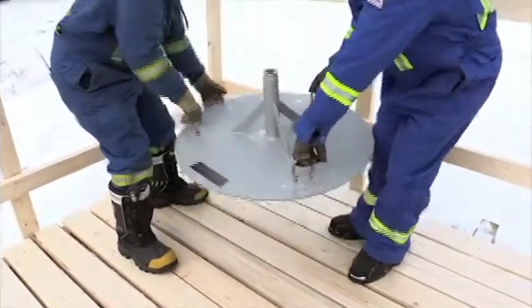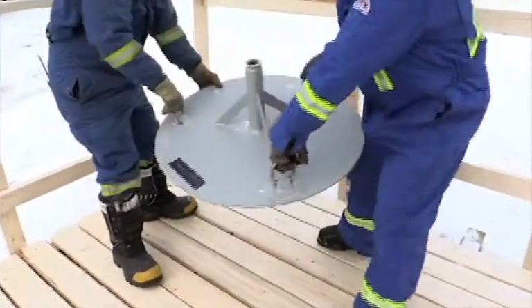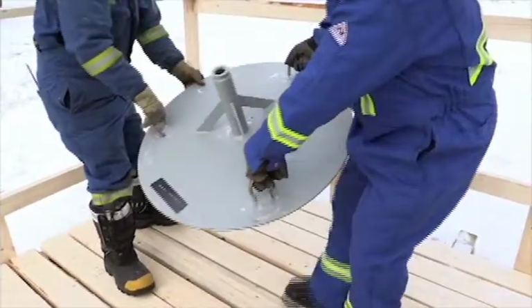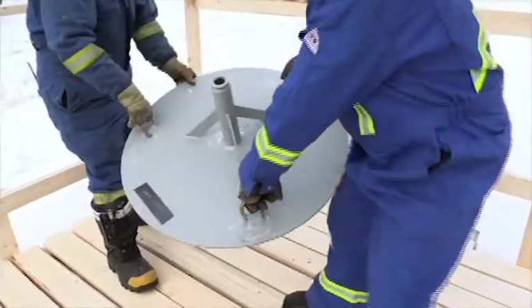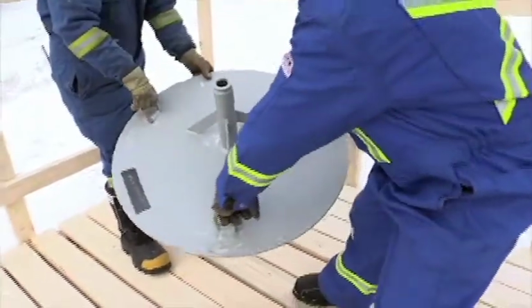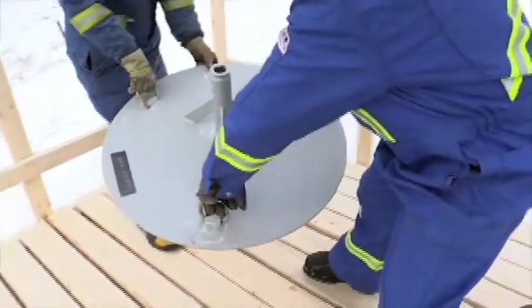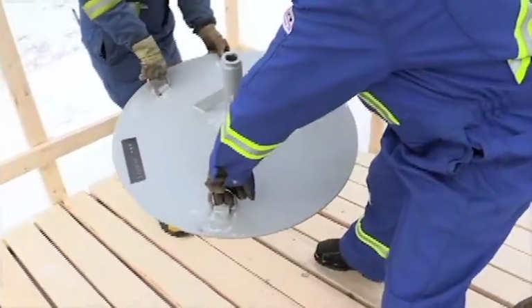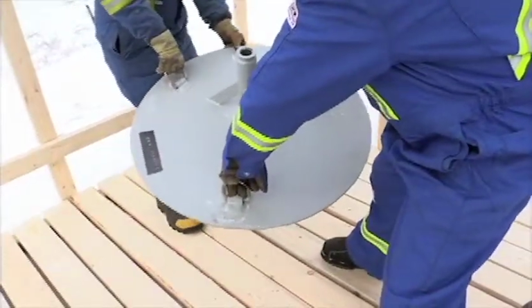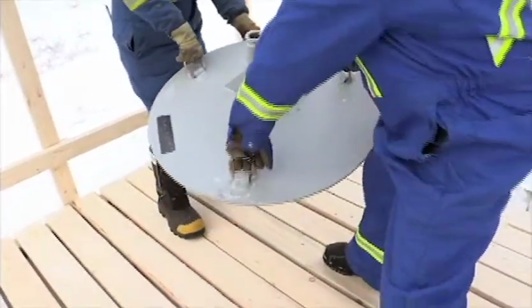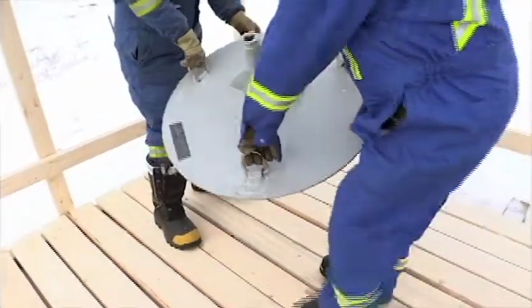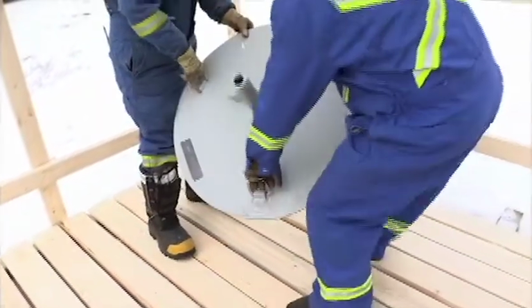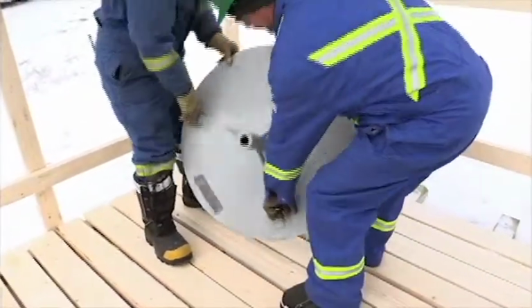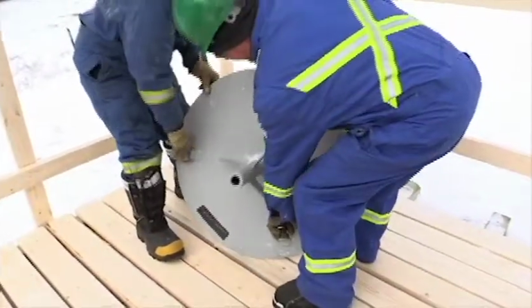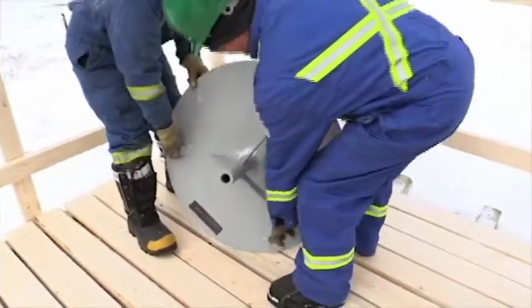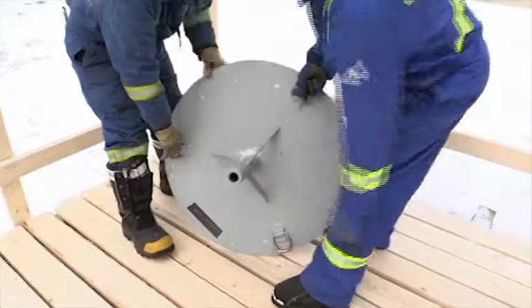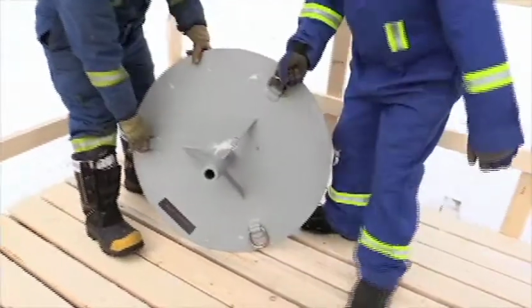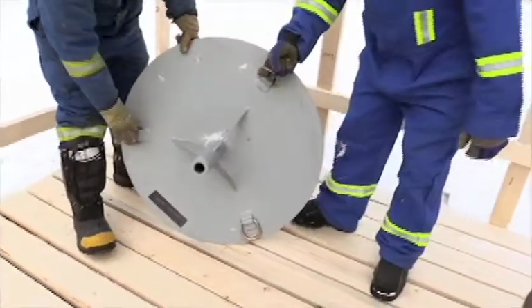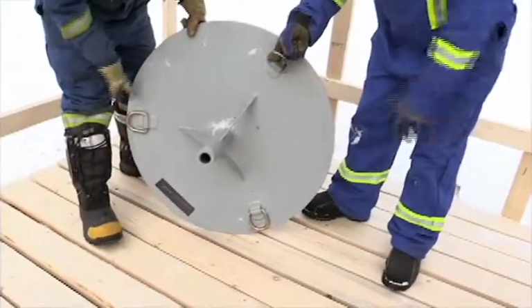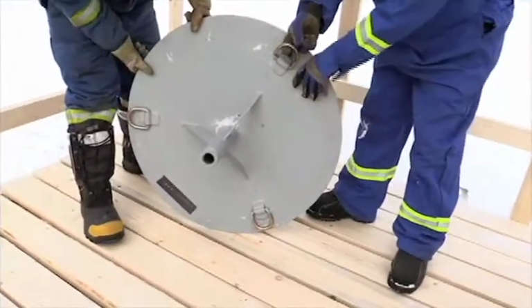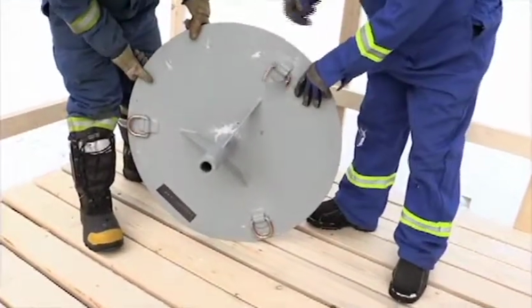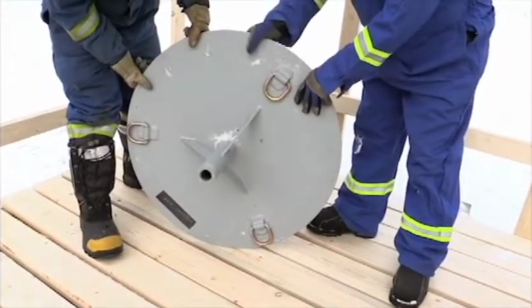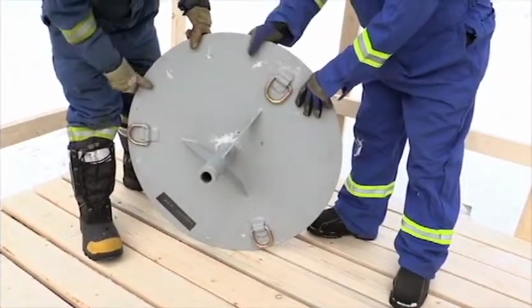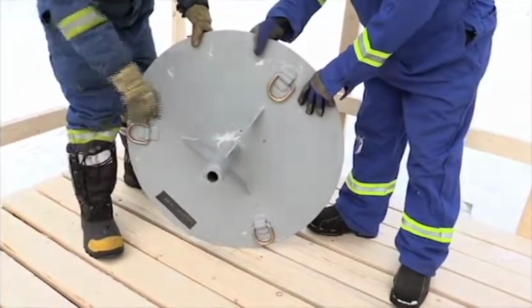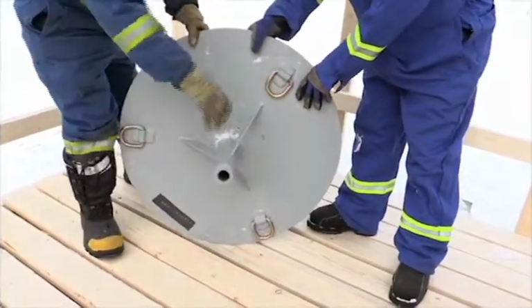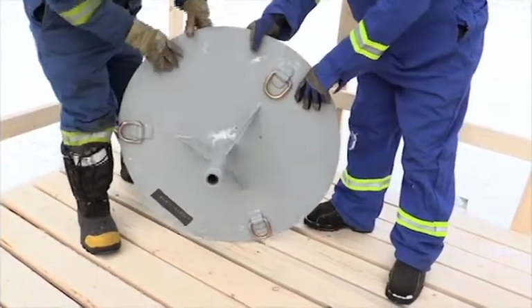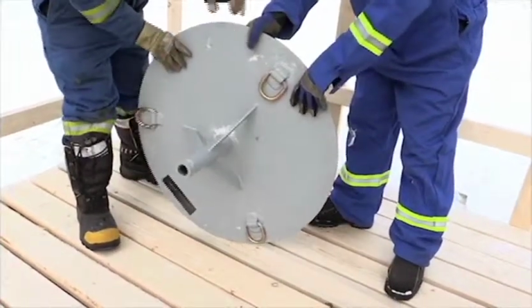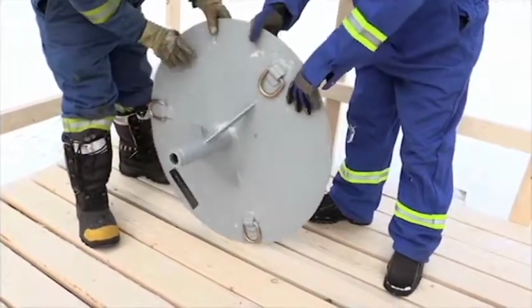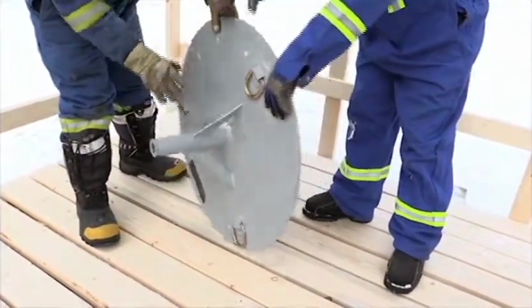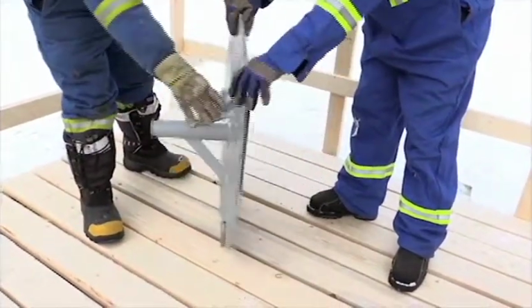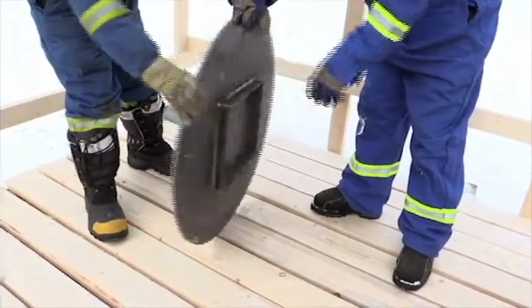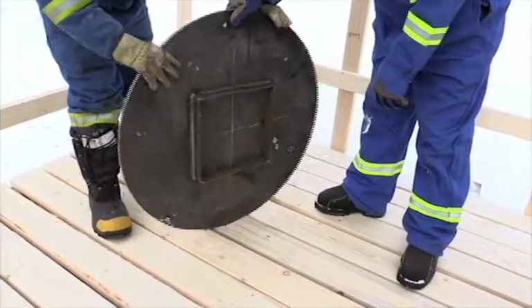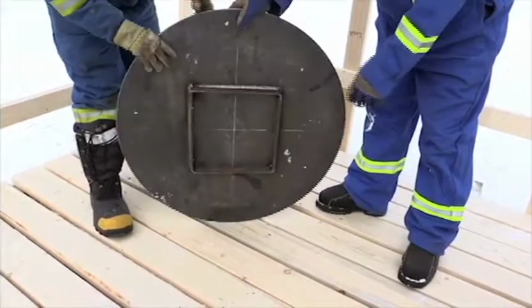The lower profile plate configuration has three handles that can easily be used to maneuver it into place on the deck floor. It also has a bracket on the bottom to hold it in place over the wellbore.